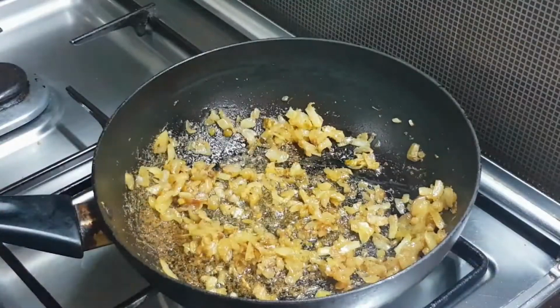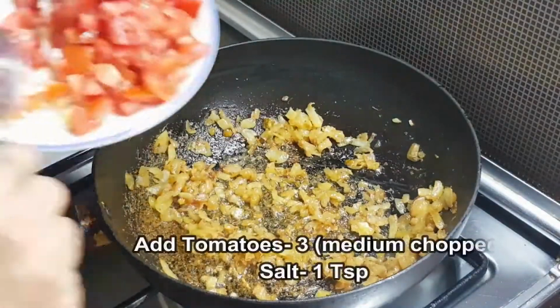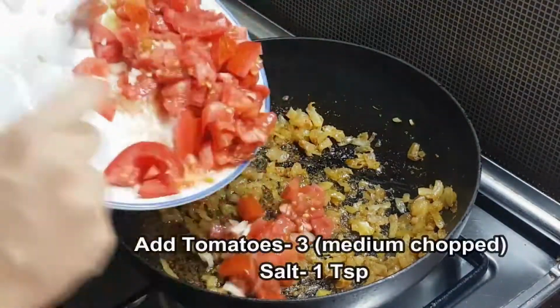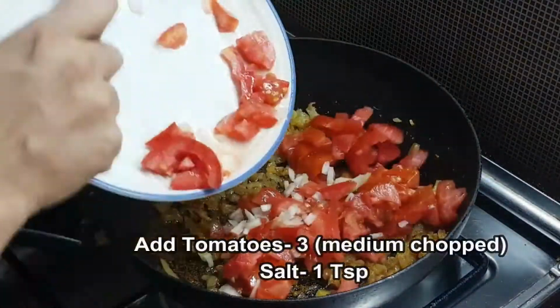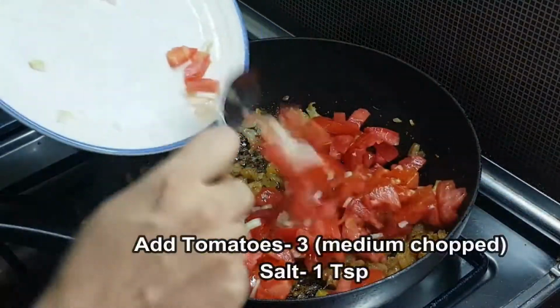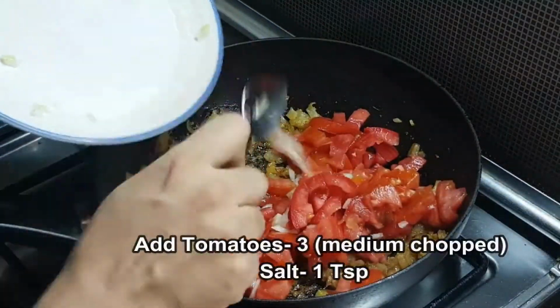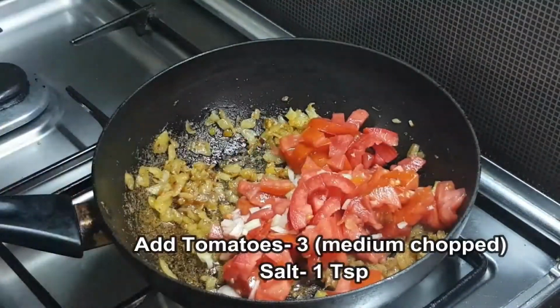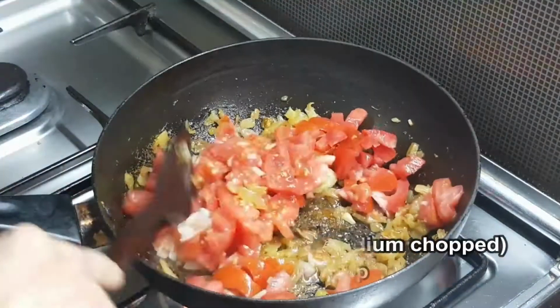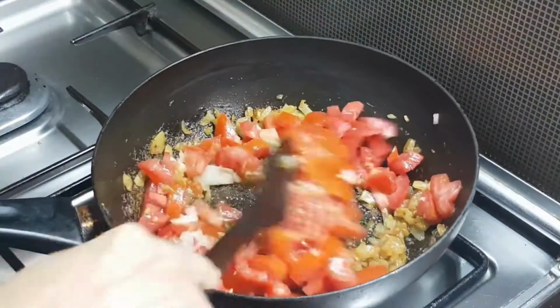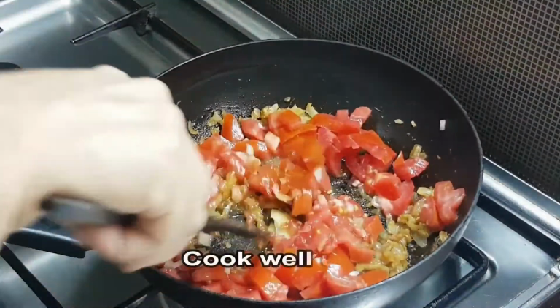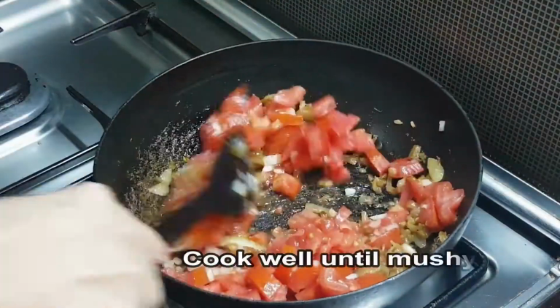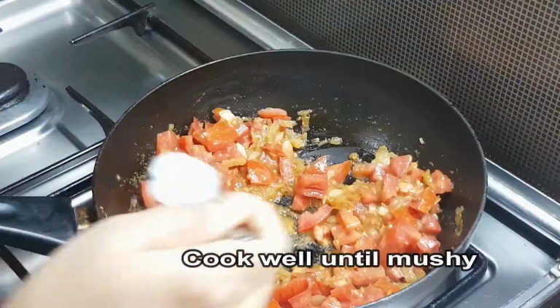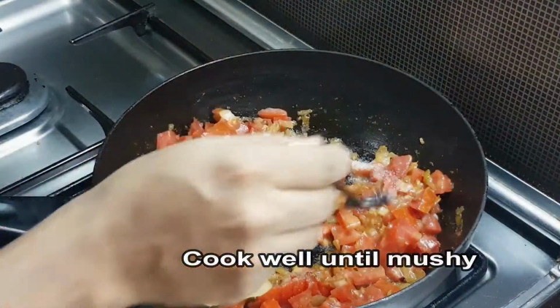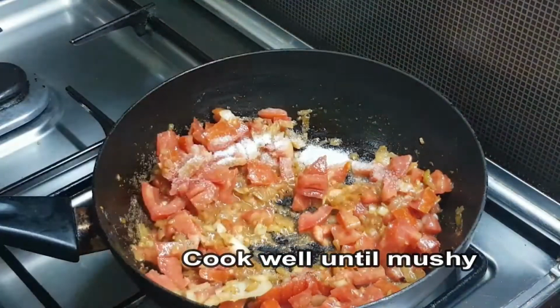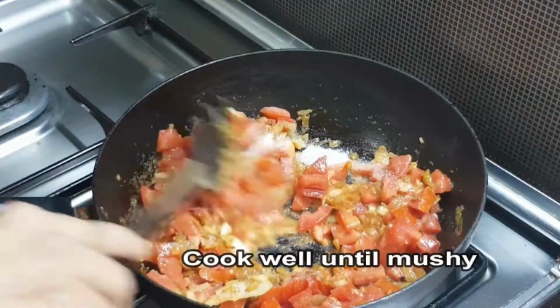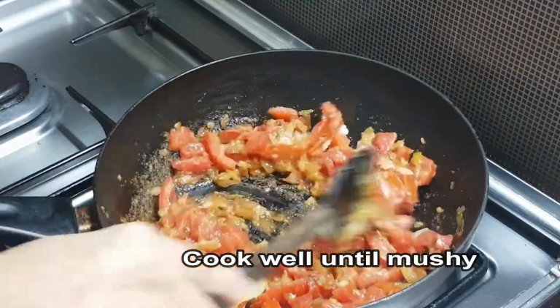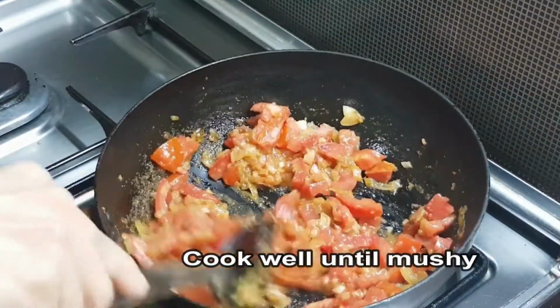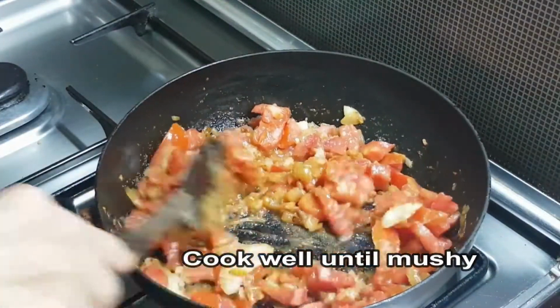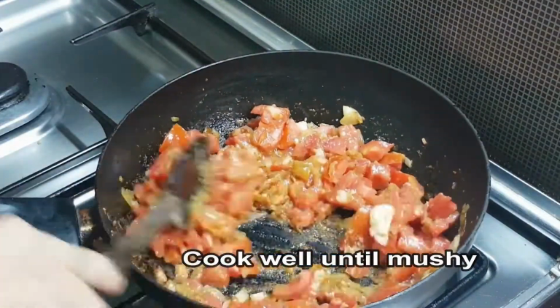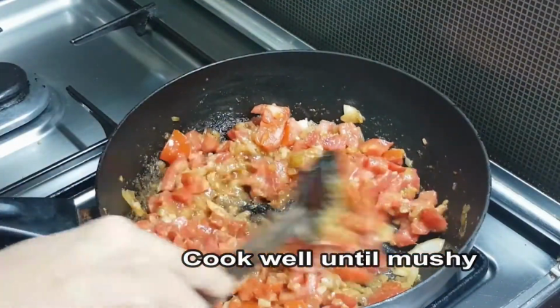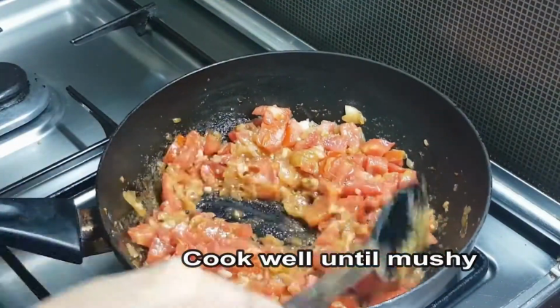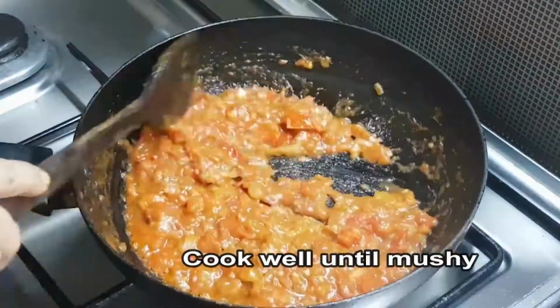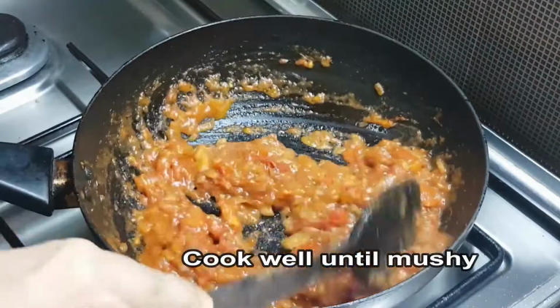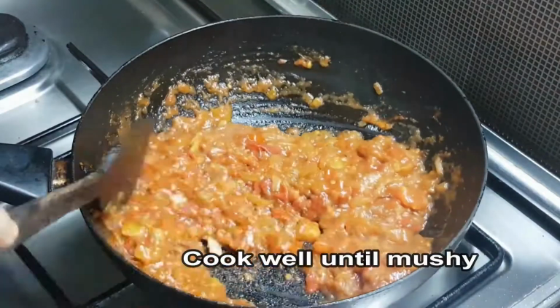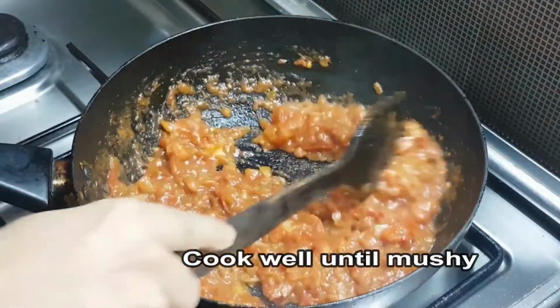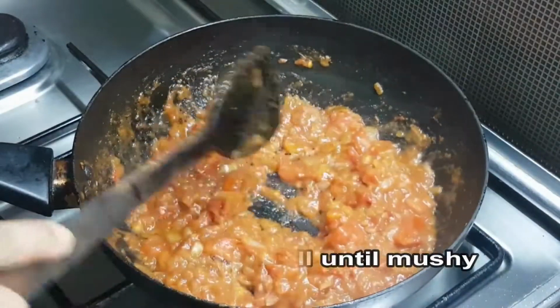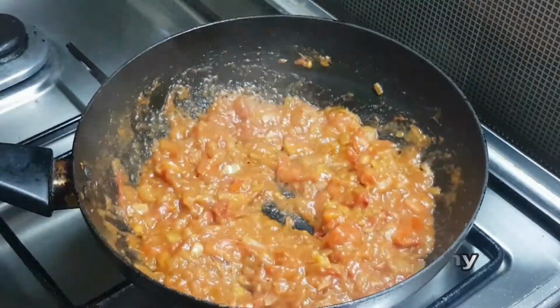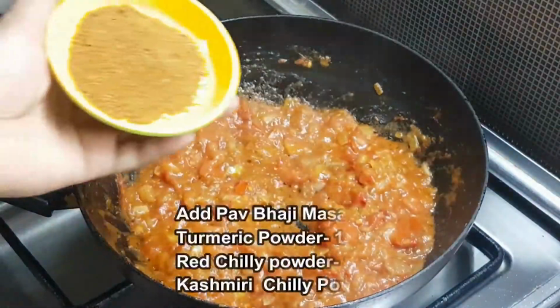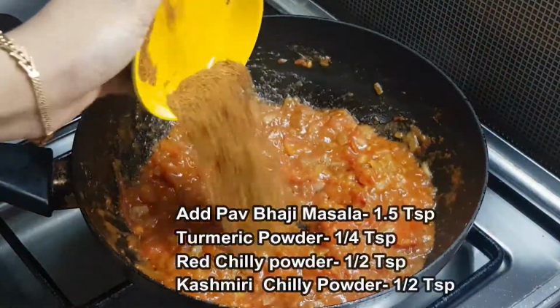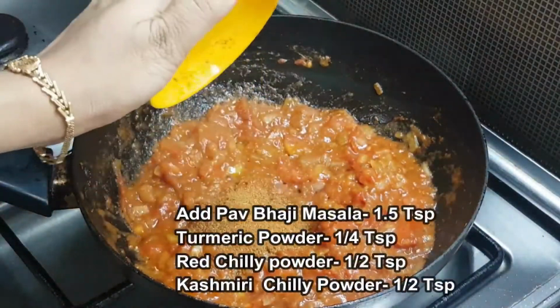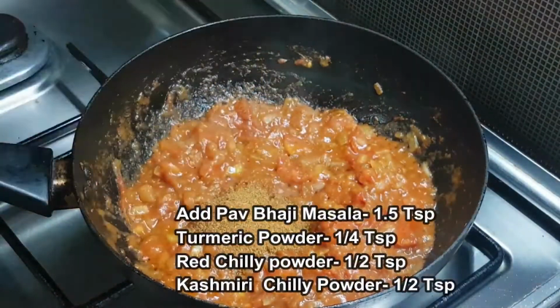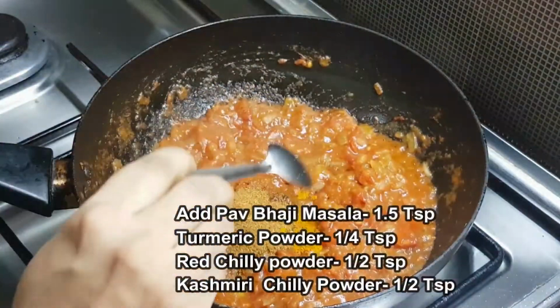Now I am going to put a tomato in and make a tomato paste.